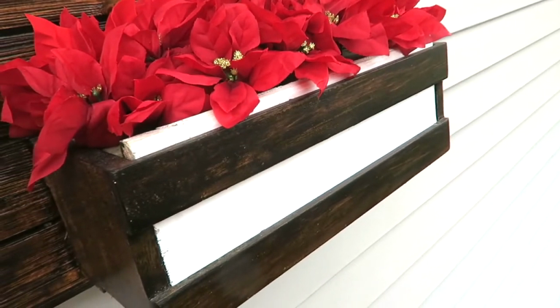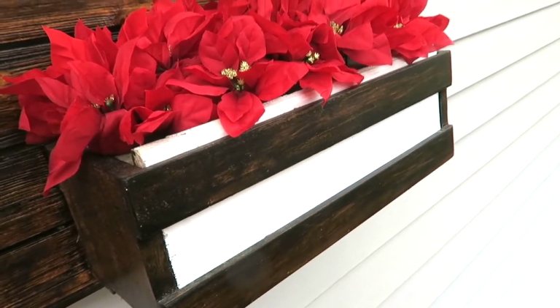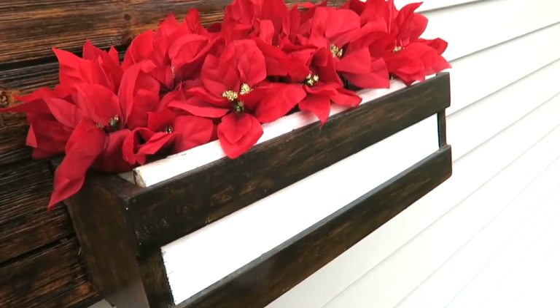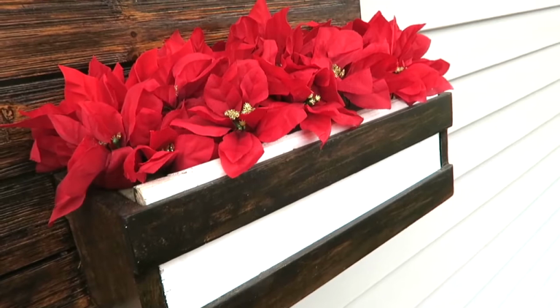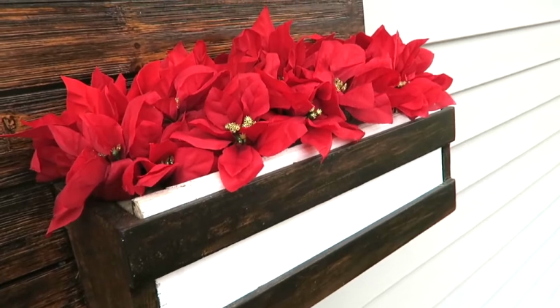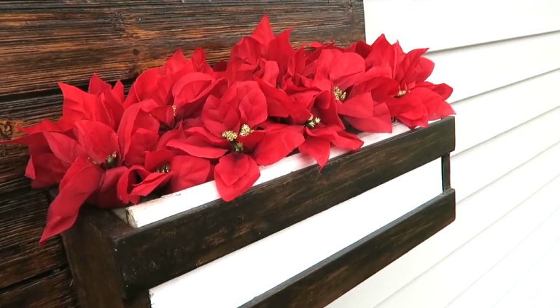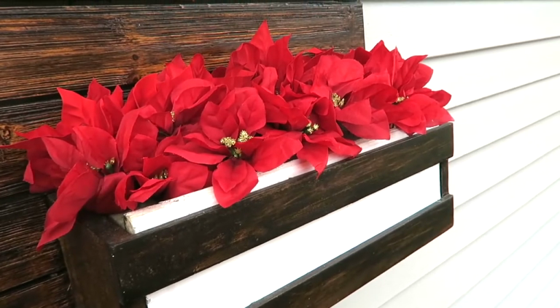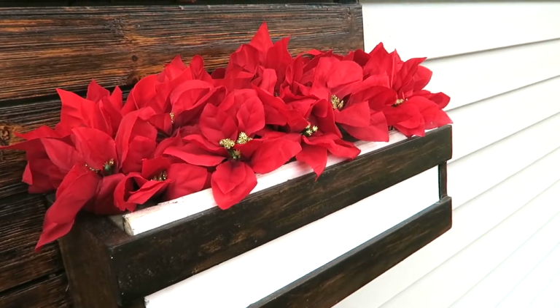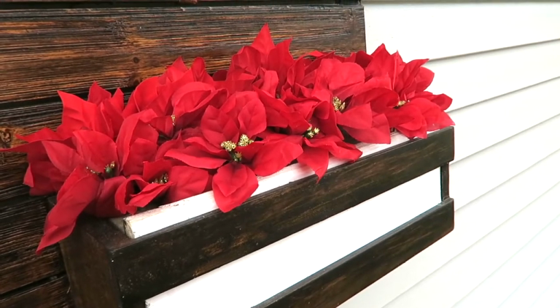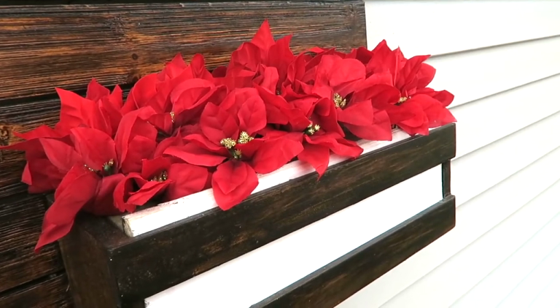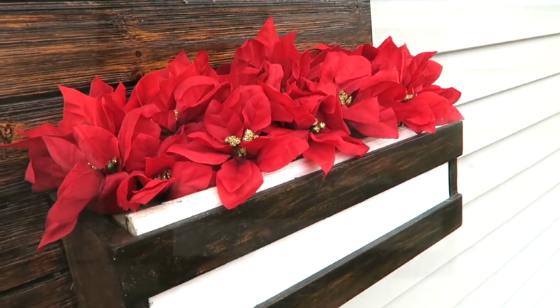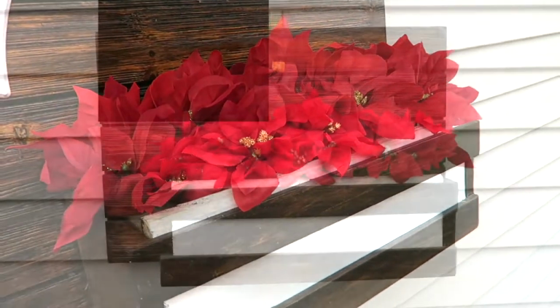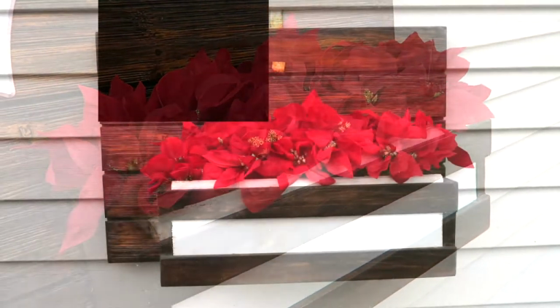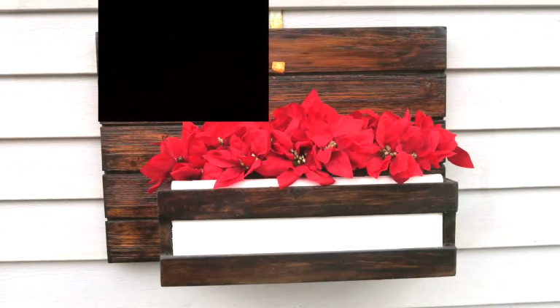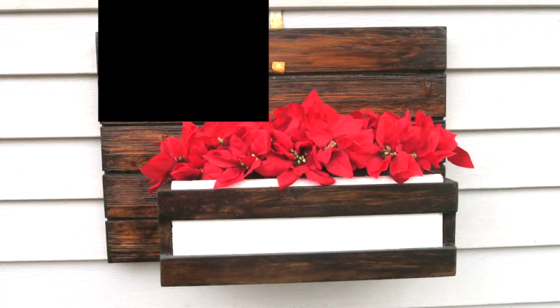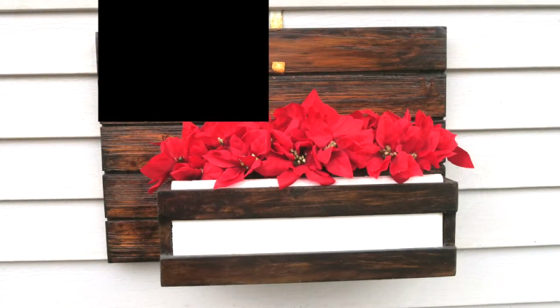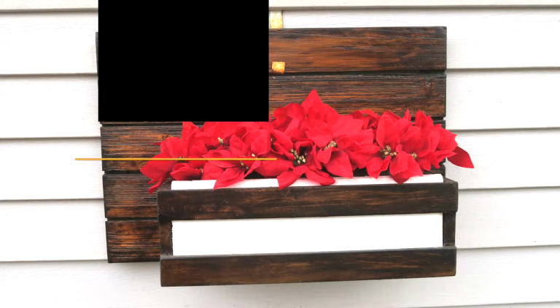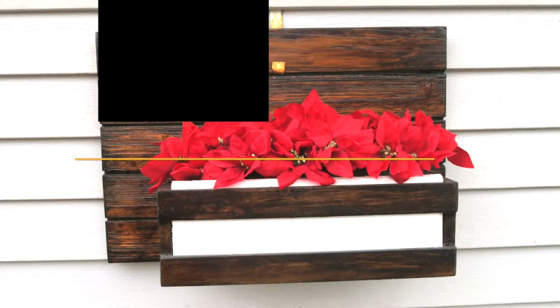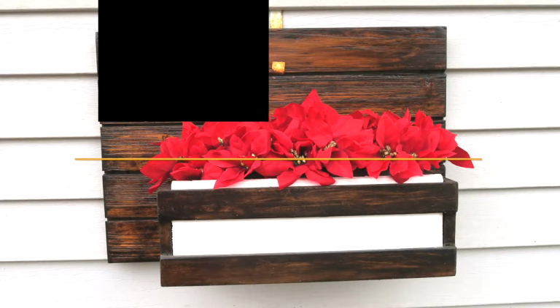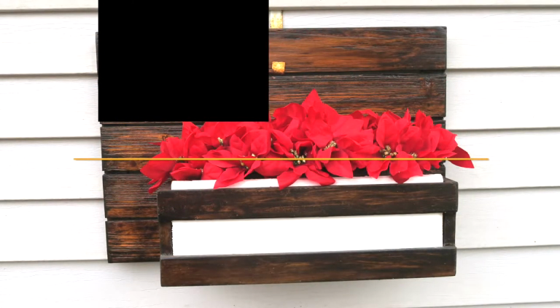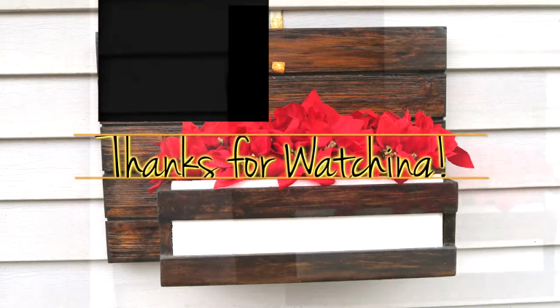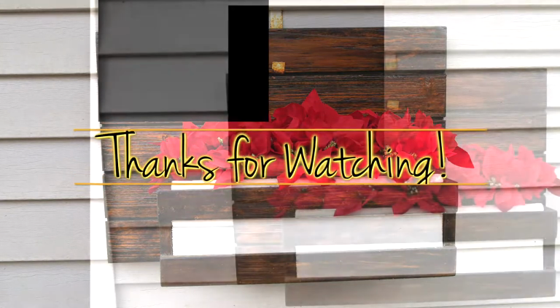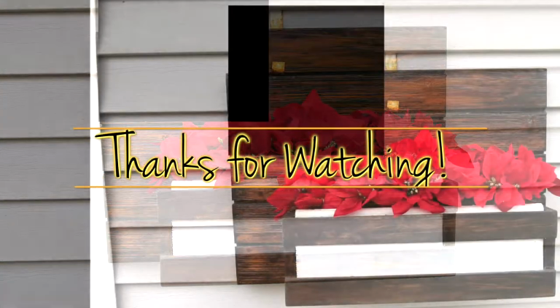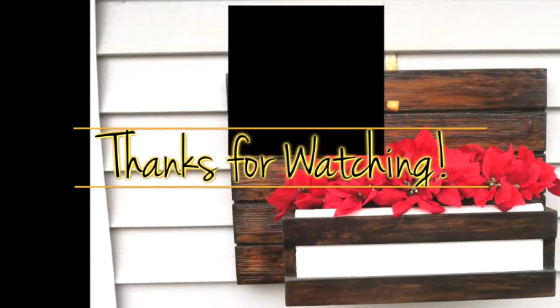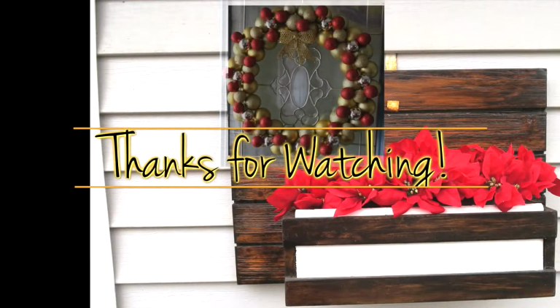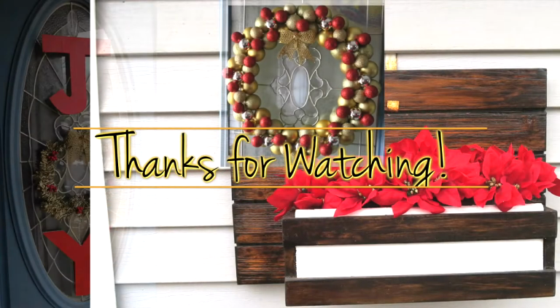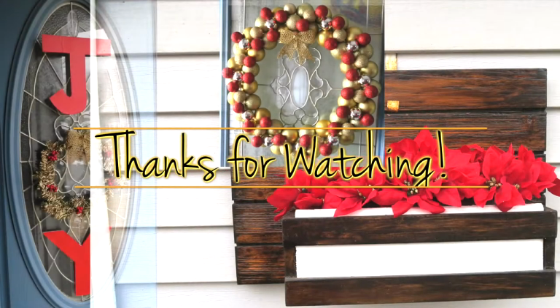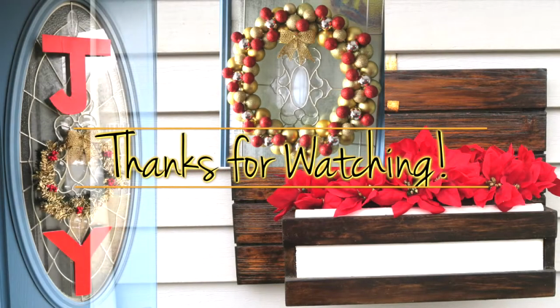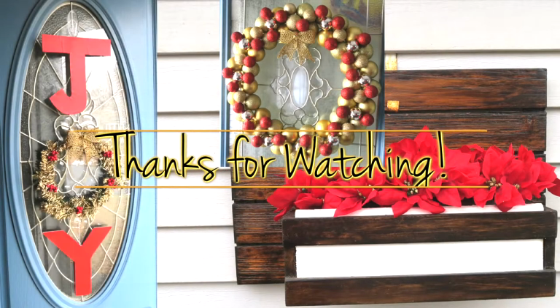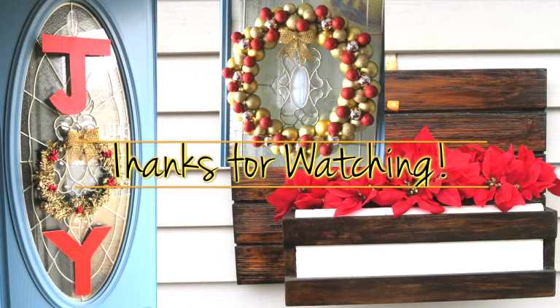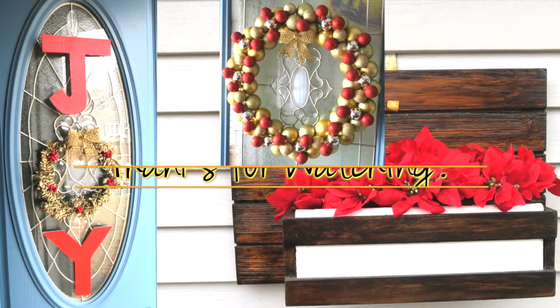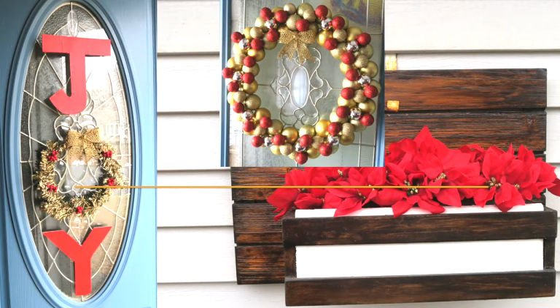So the front of the house is all set — the two porches and the front wall. And this is it. Thank you so much for watching. I'll see you in the next one.